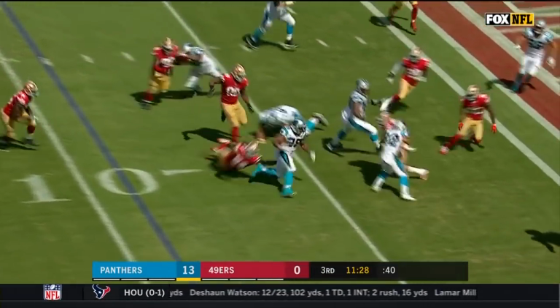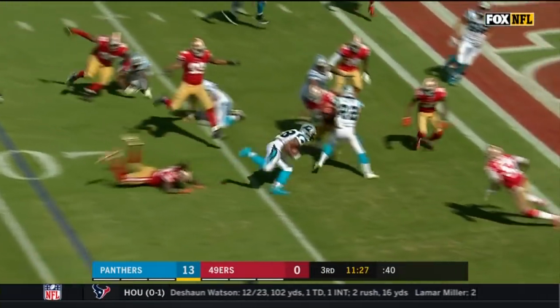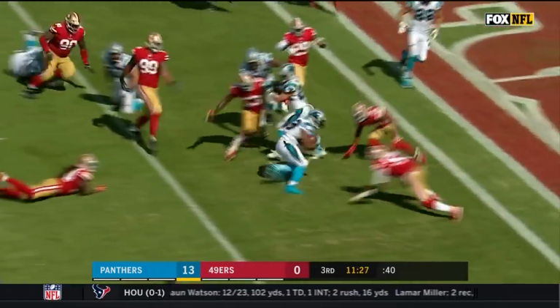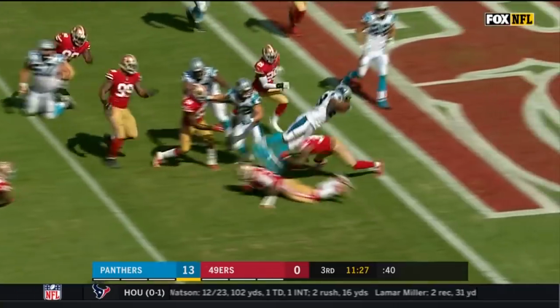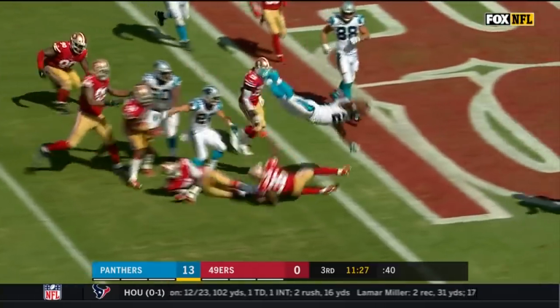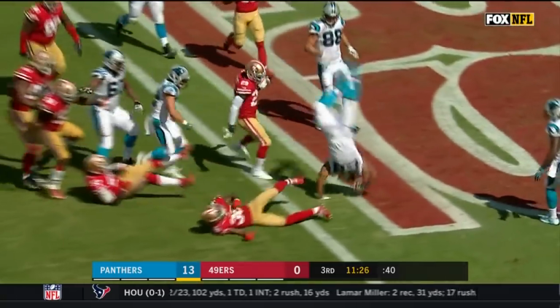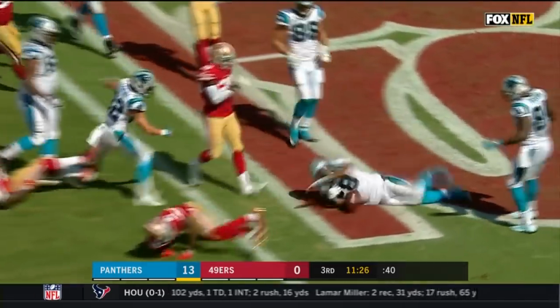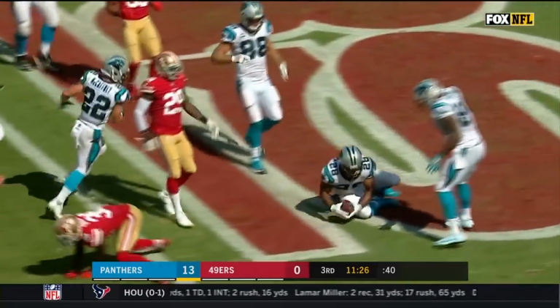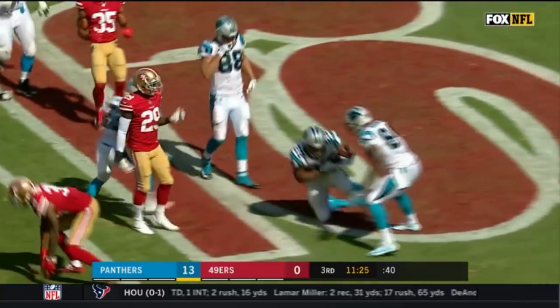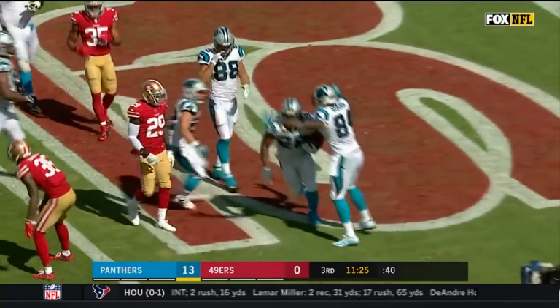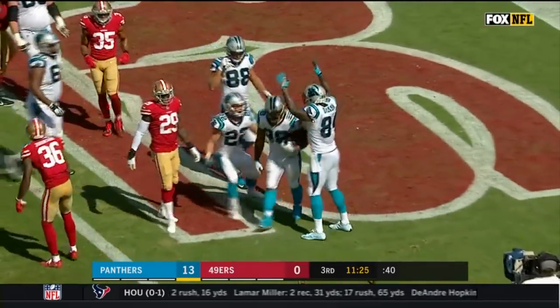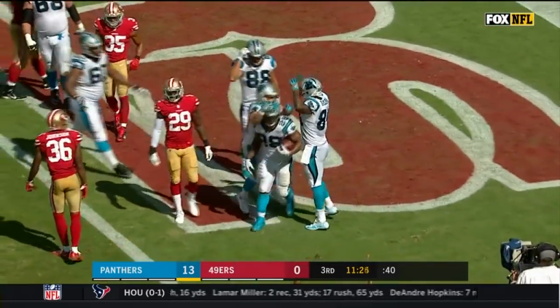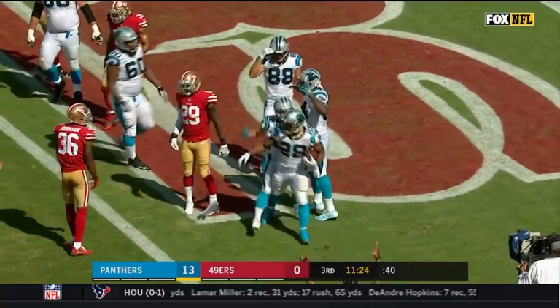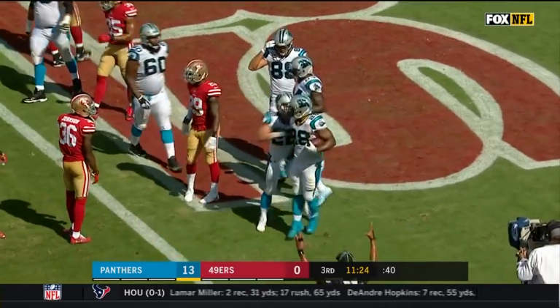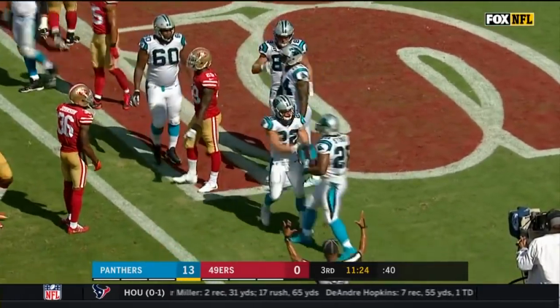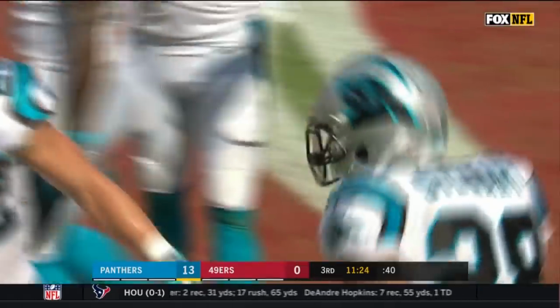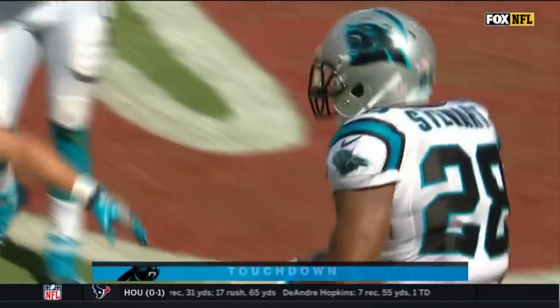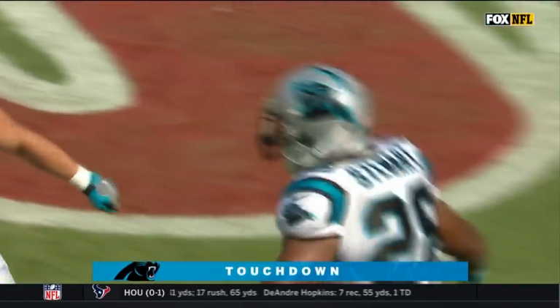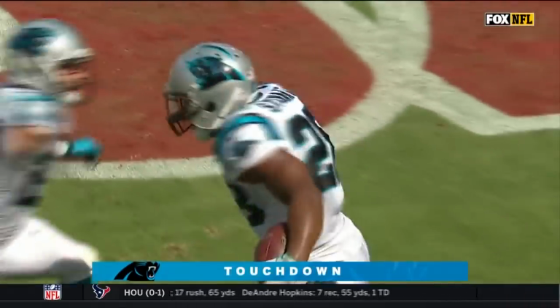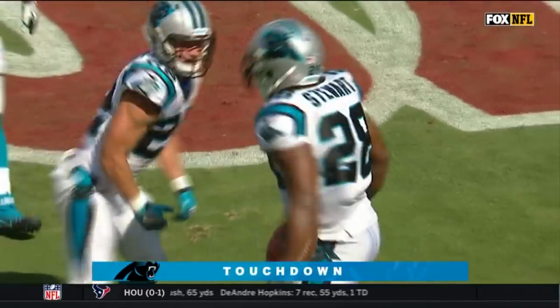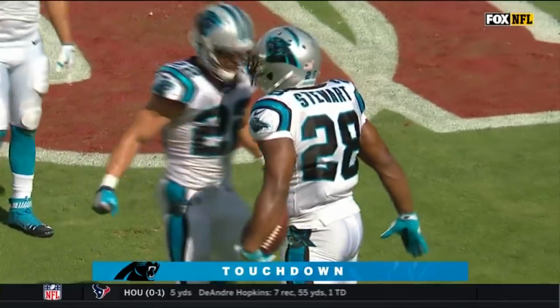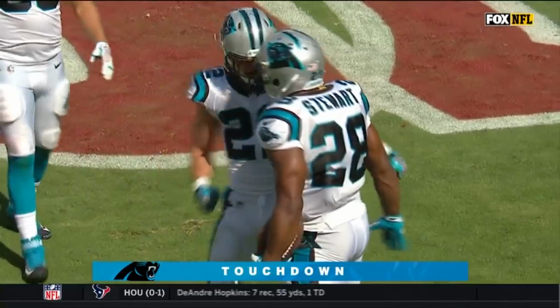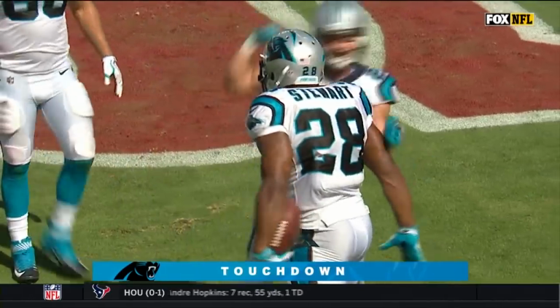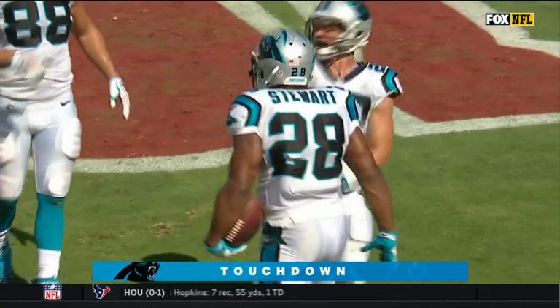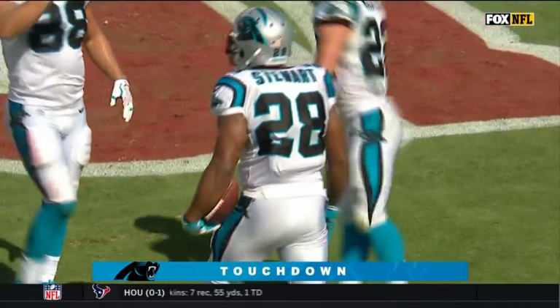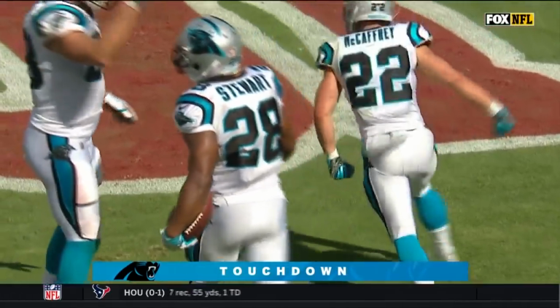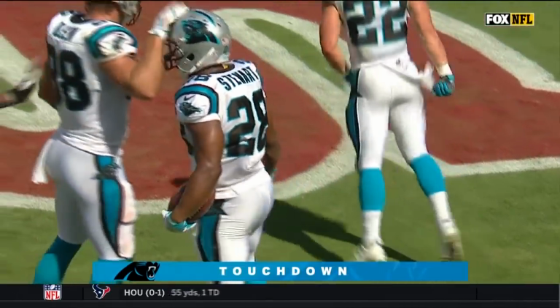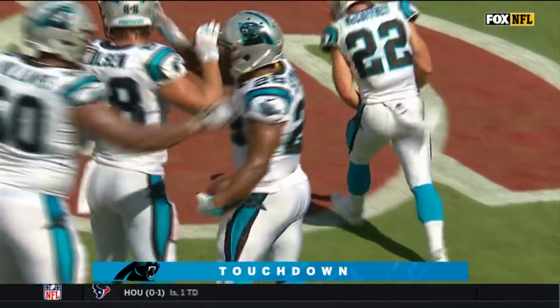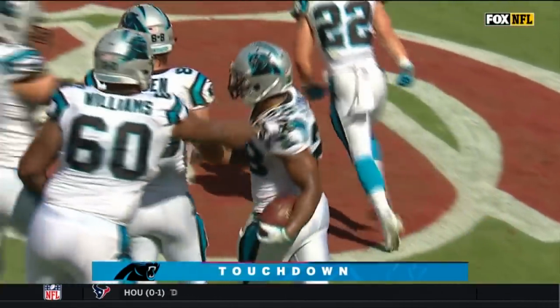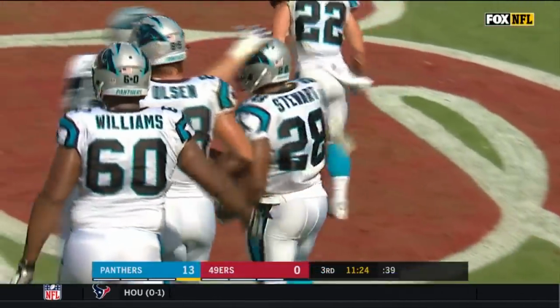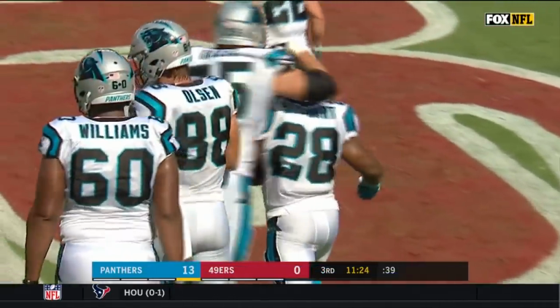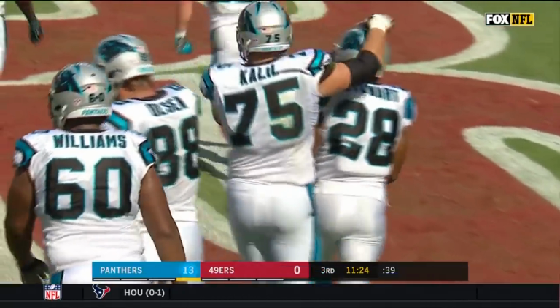Stewart inside the five and leaps into the end zone, somersaulting across the goal line for a touchdown.